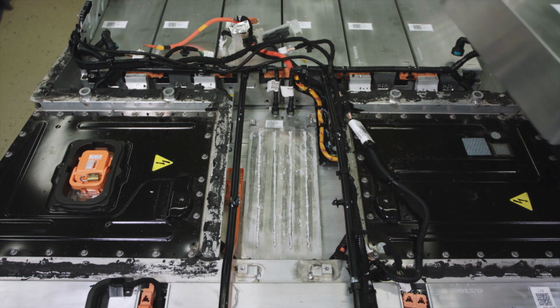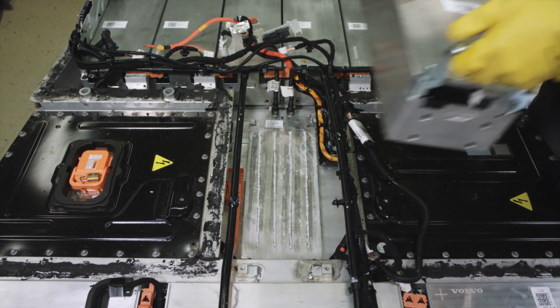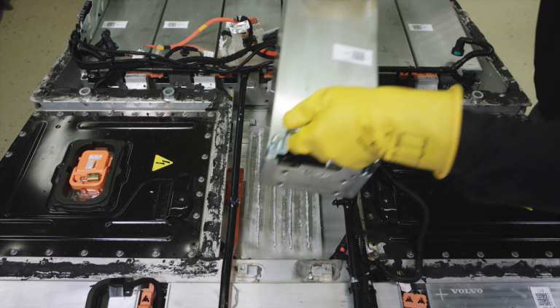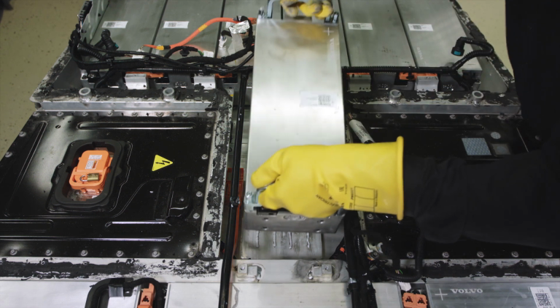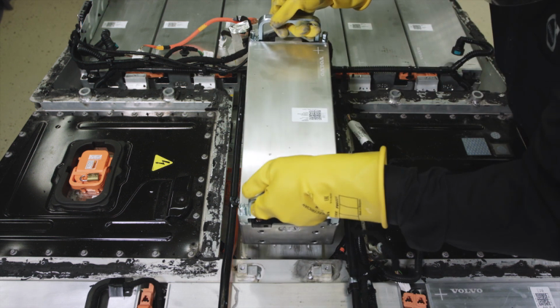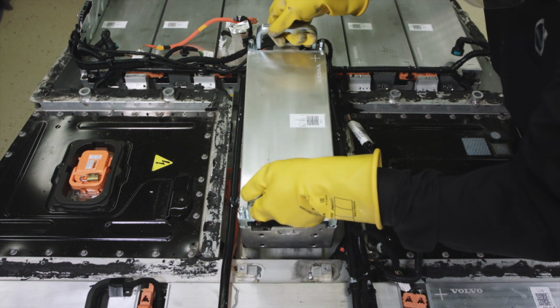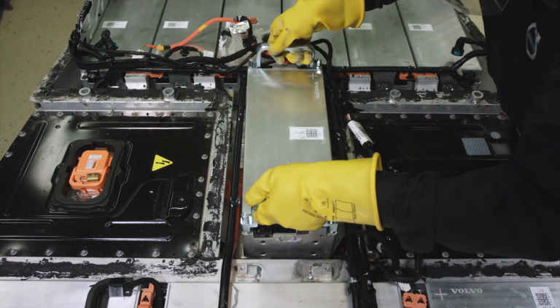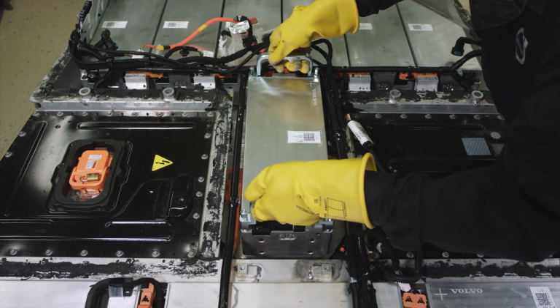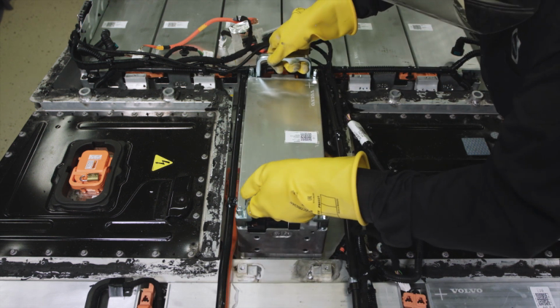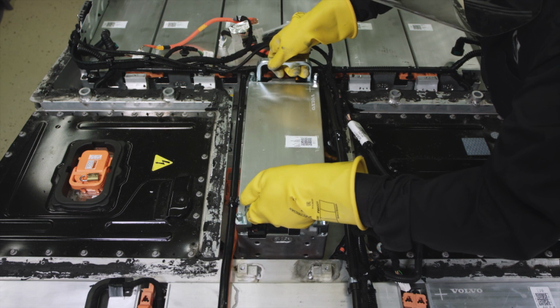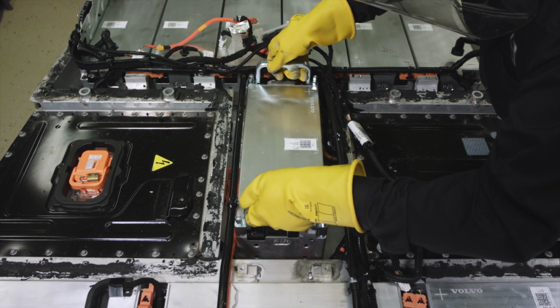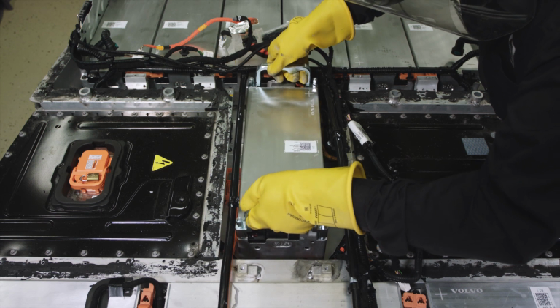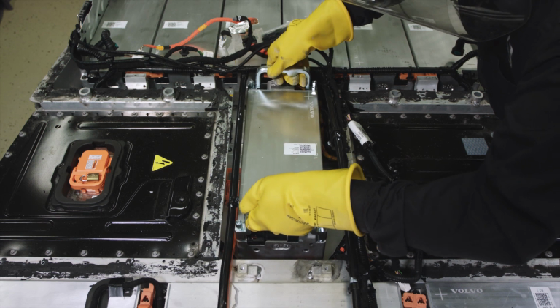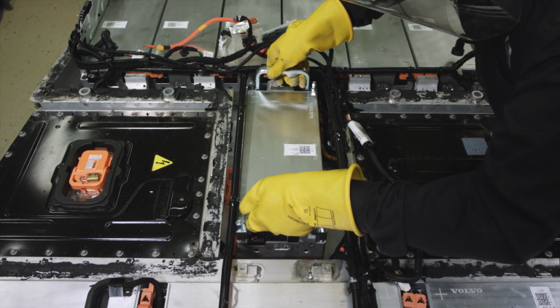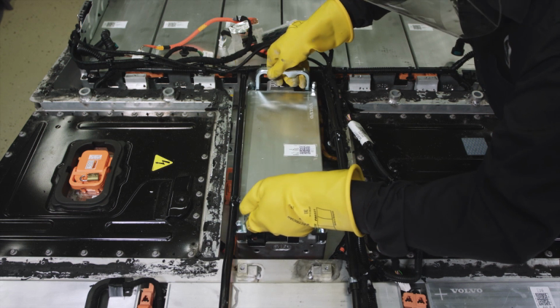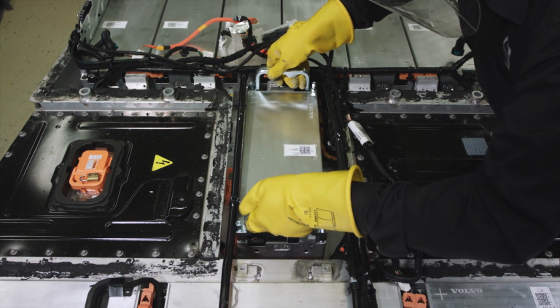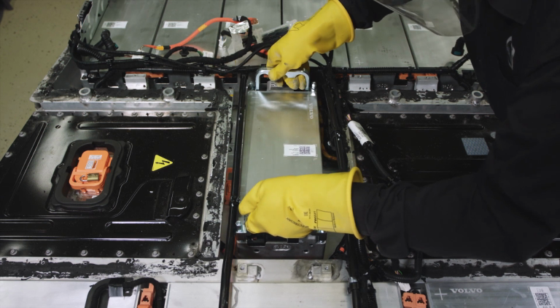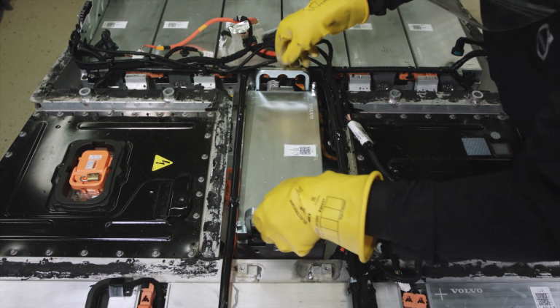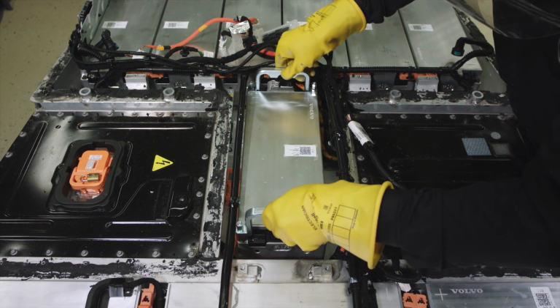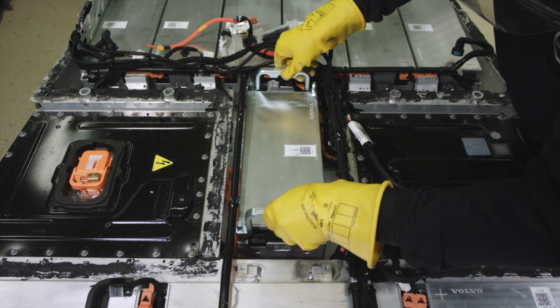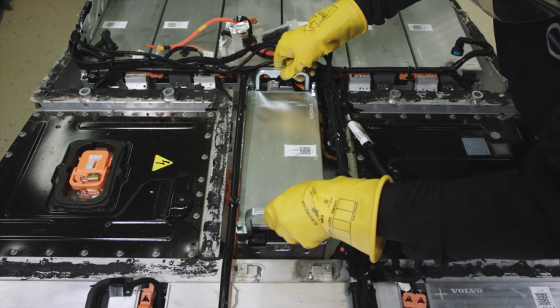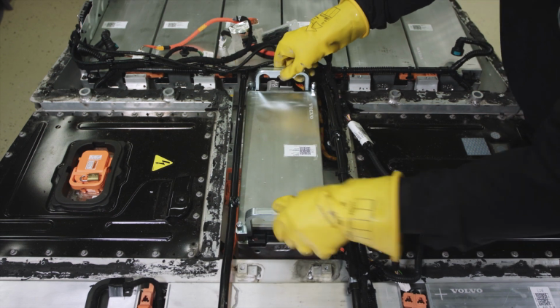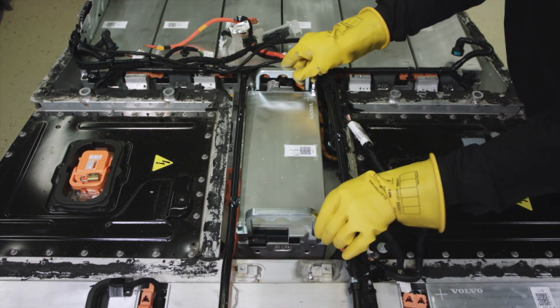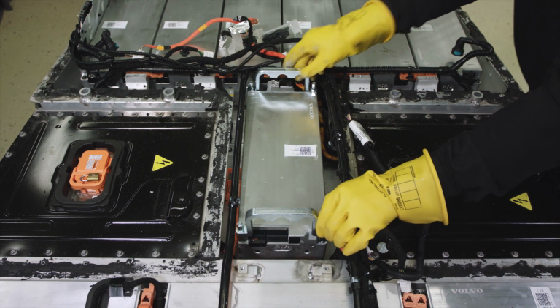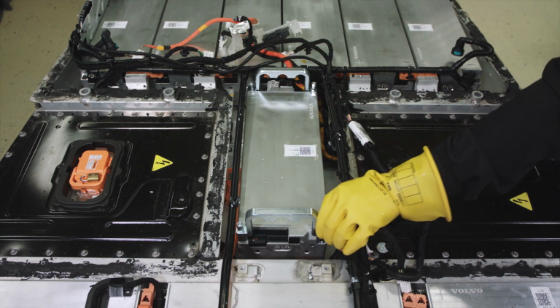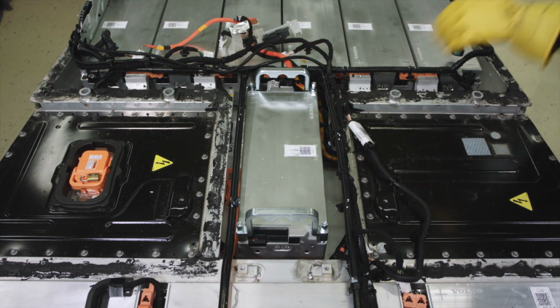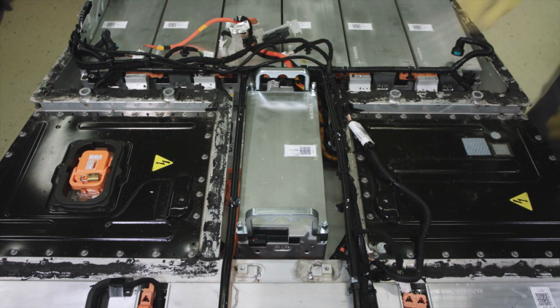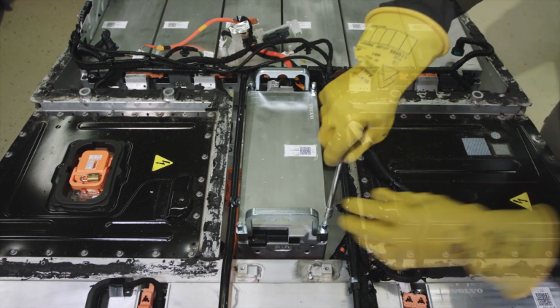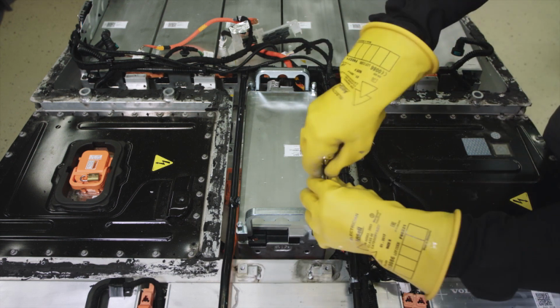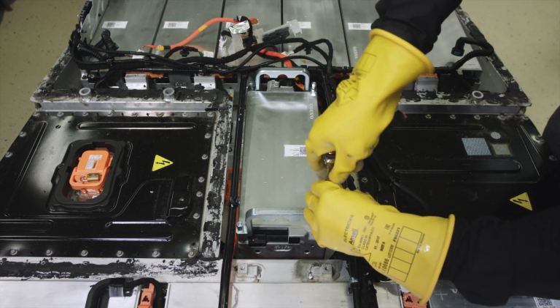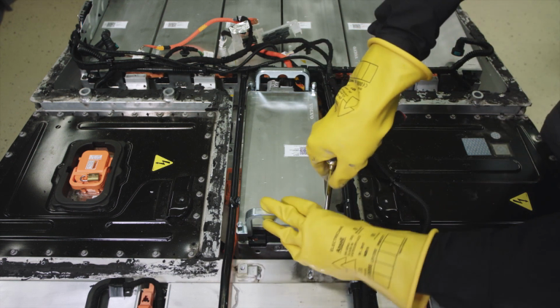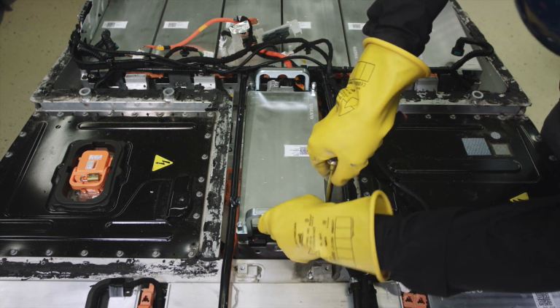Place the new module onto the coolant plate. Remove the handles.